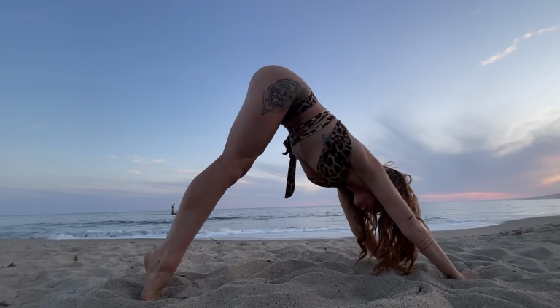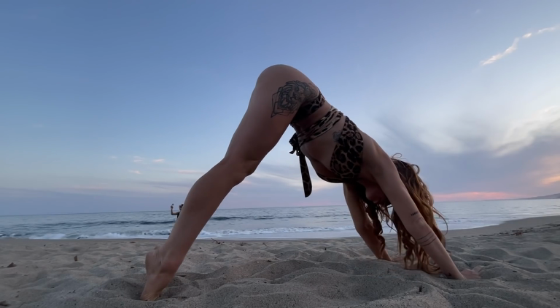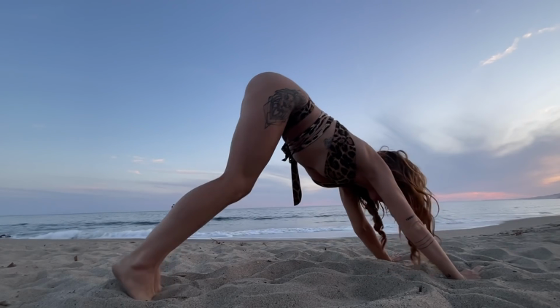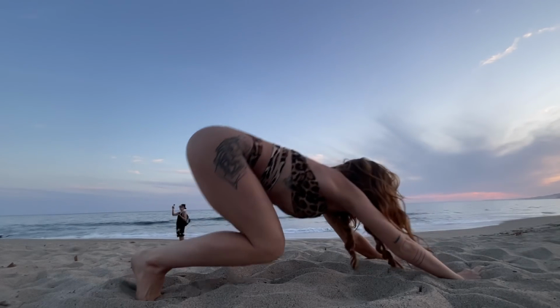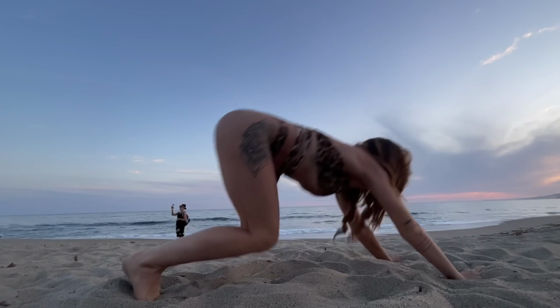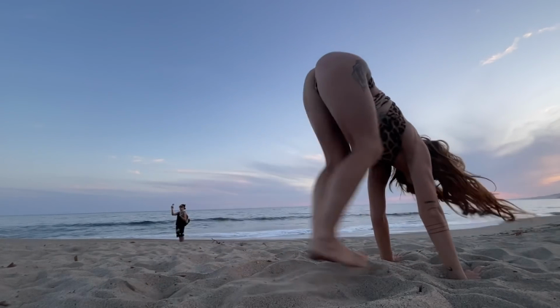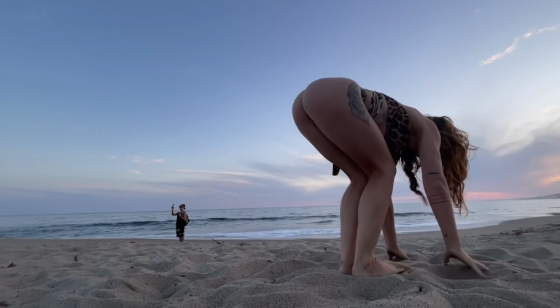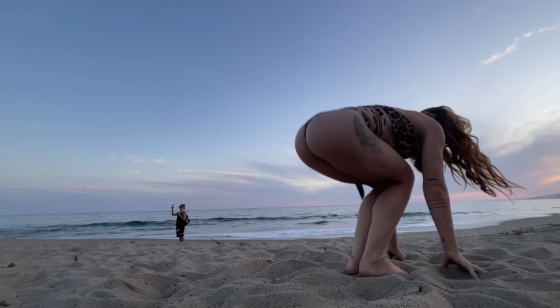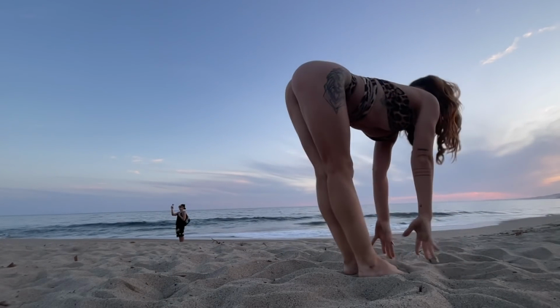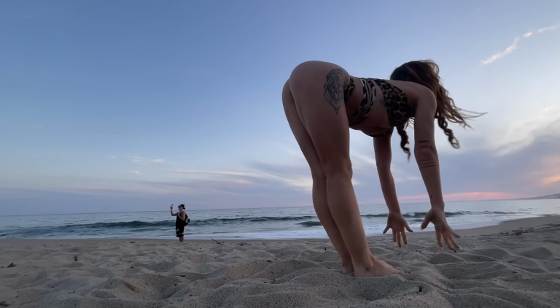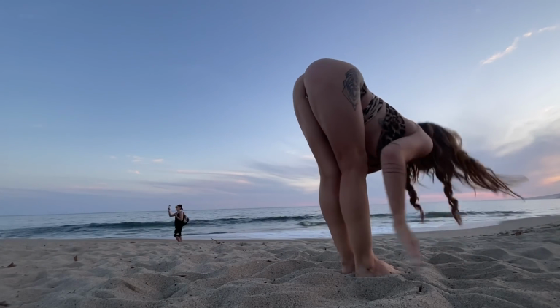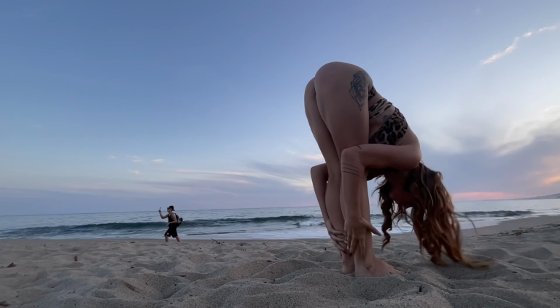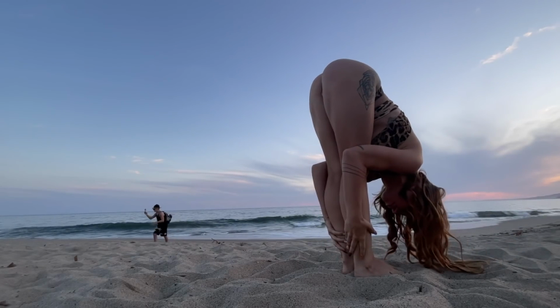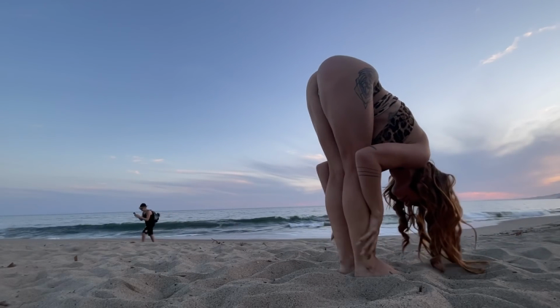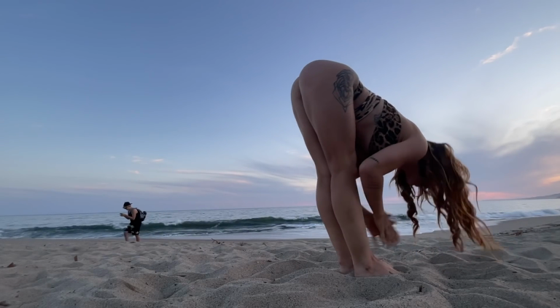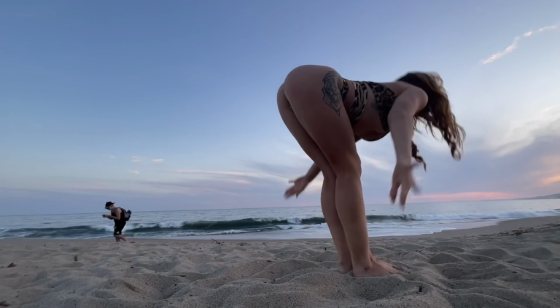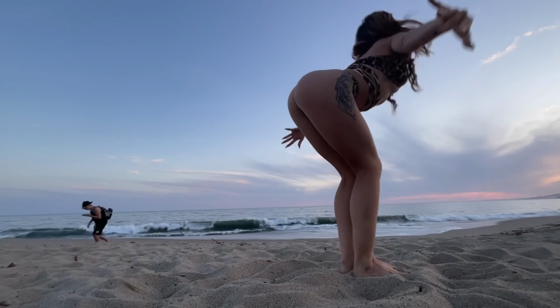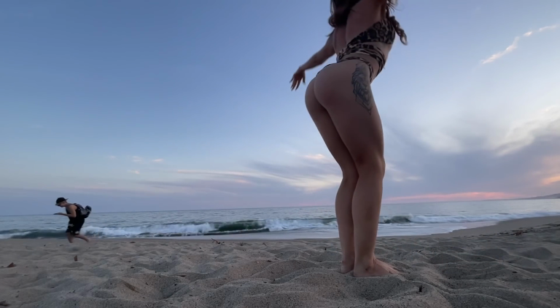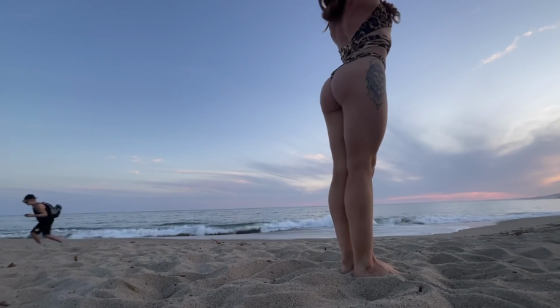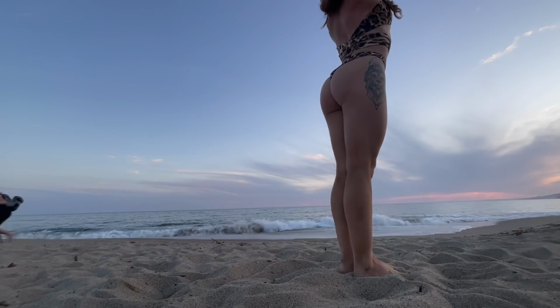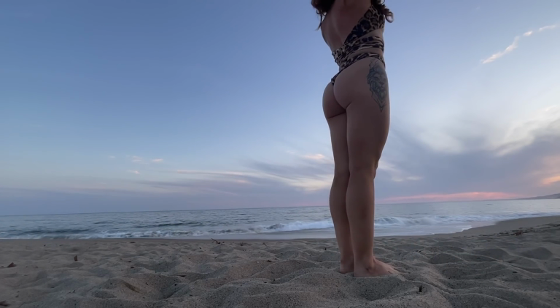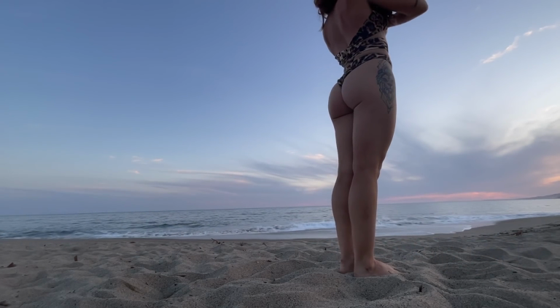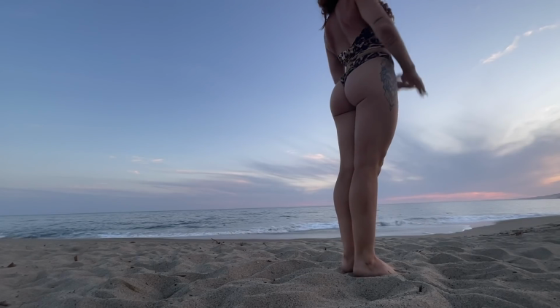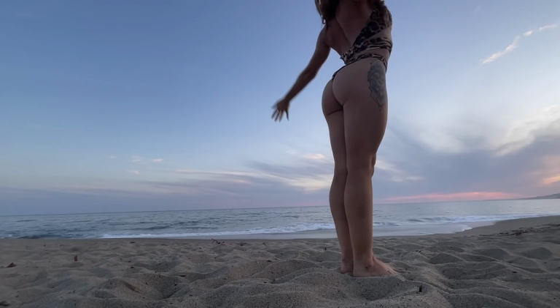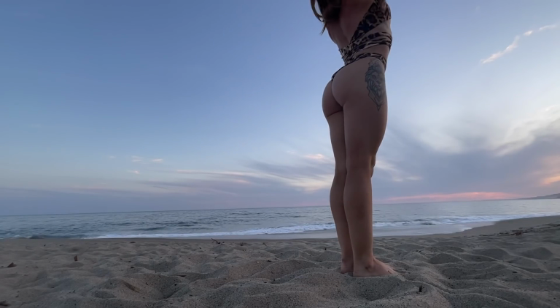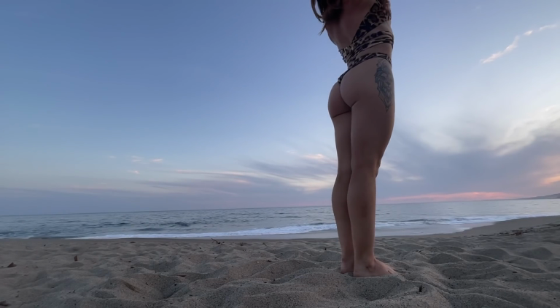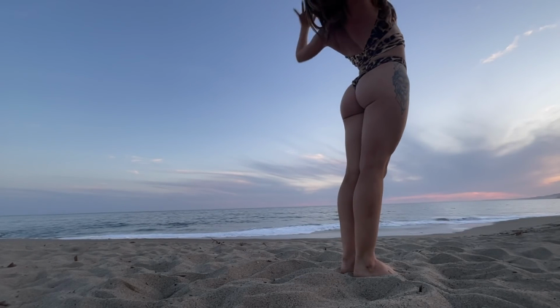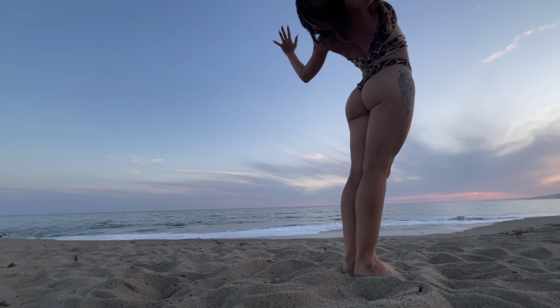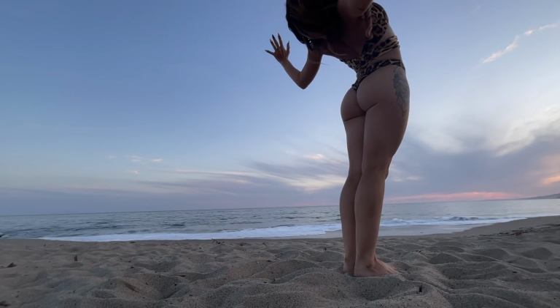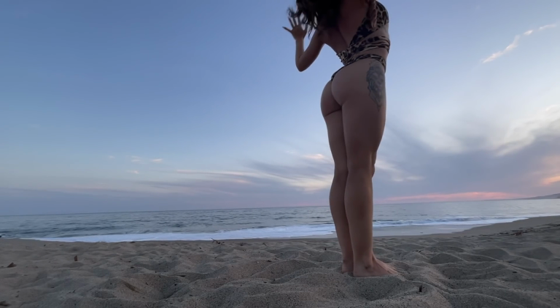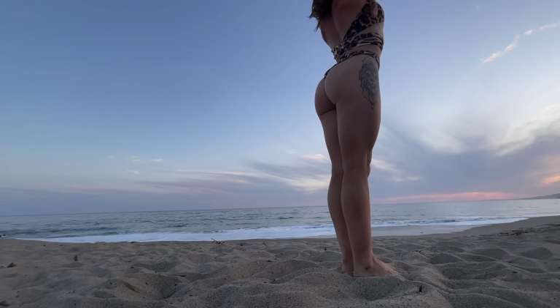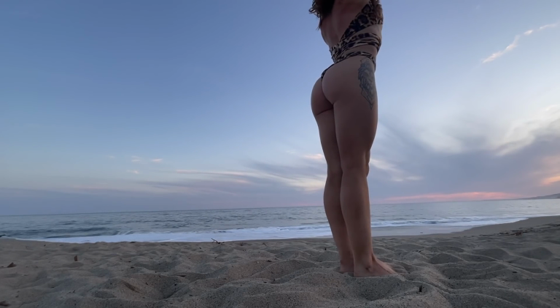Go ahead and look forward, bend the knees, step or hop to the front of your mat. Inhale halfway lift, exhale fold. Stand all the way up, hands to heart center.